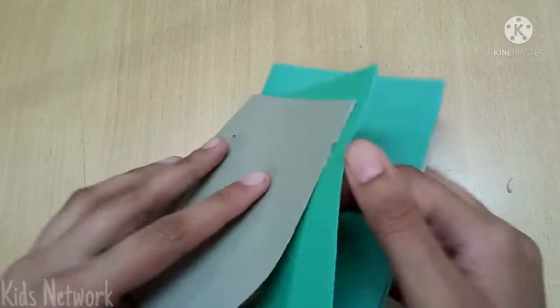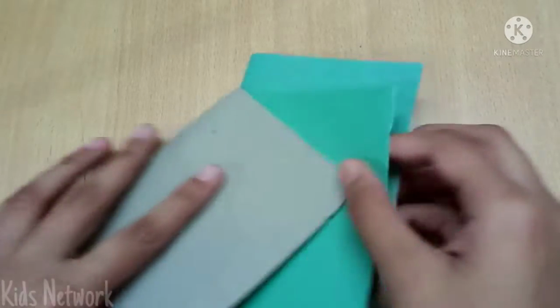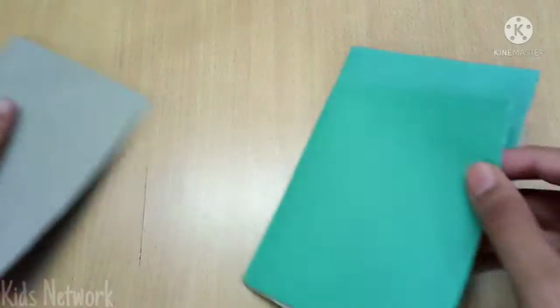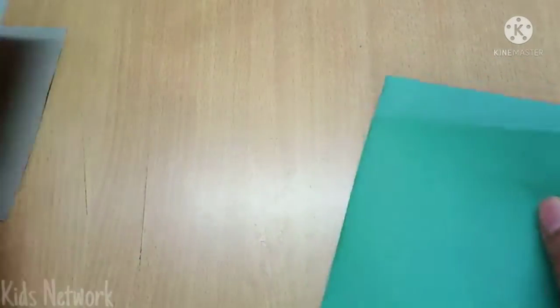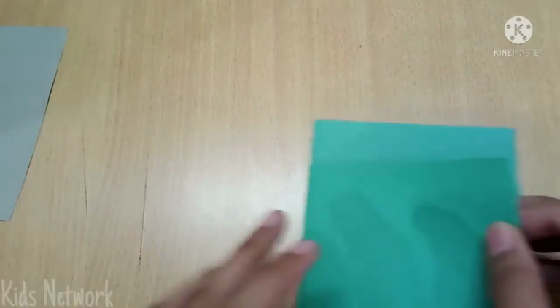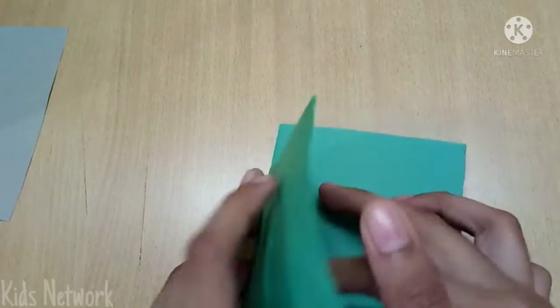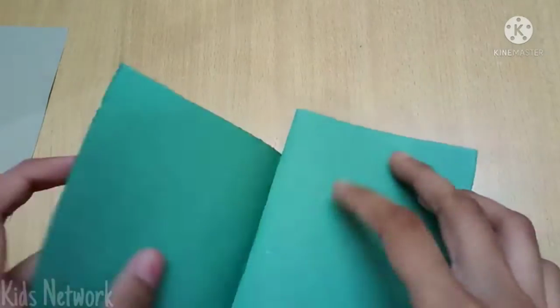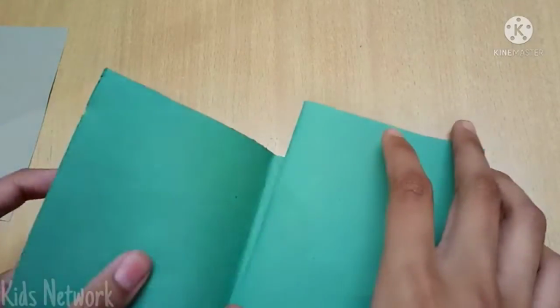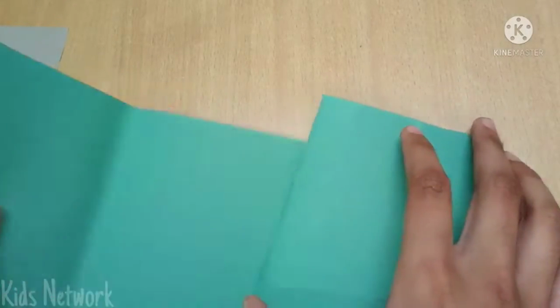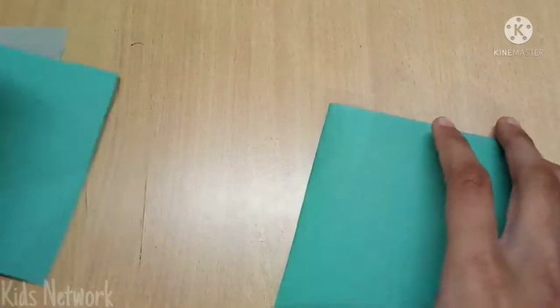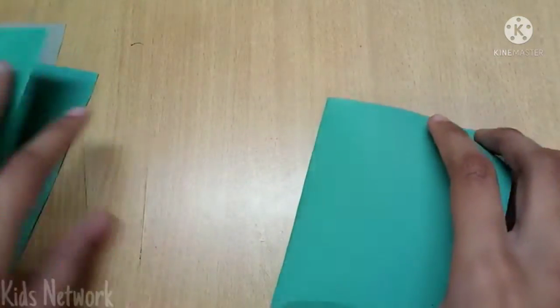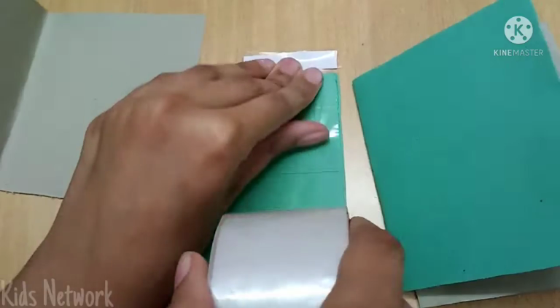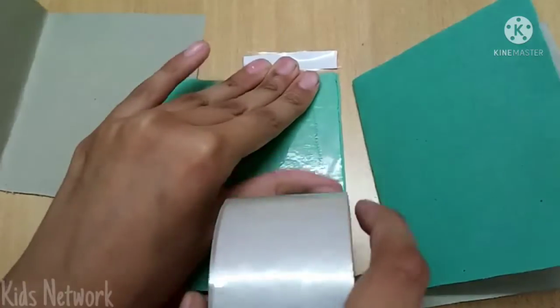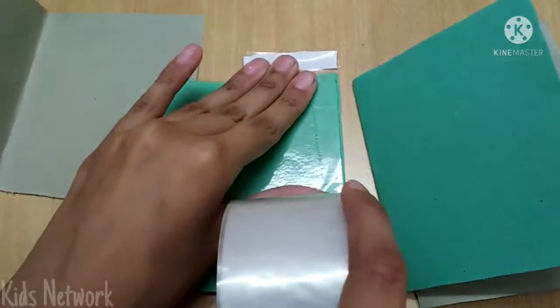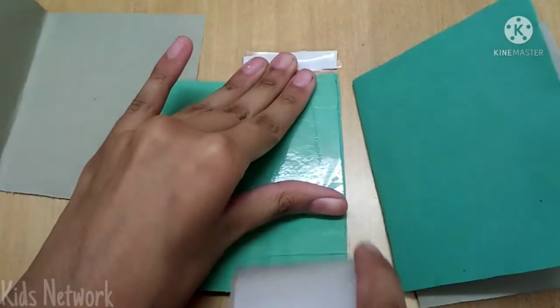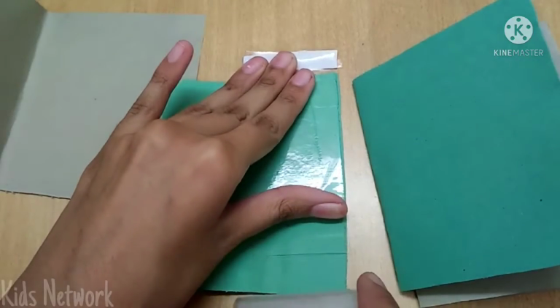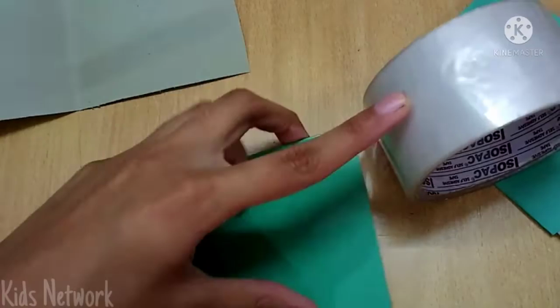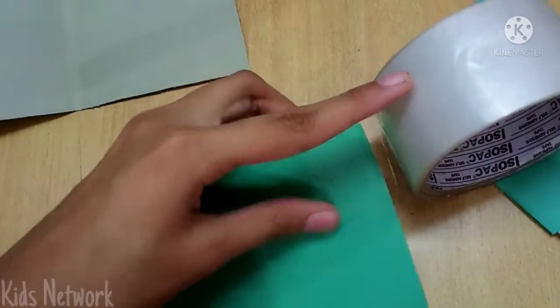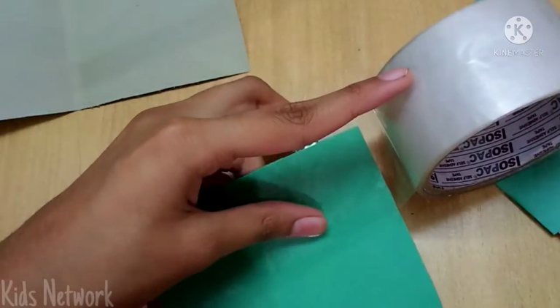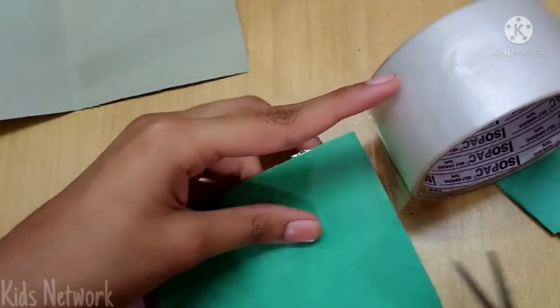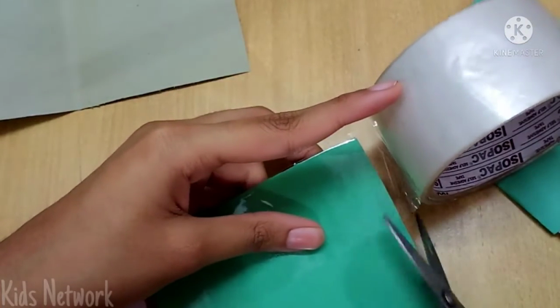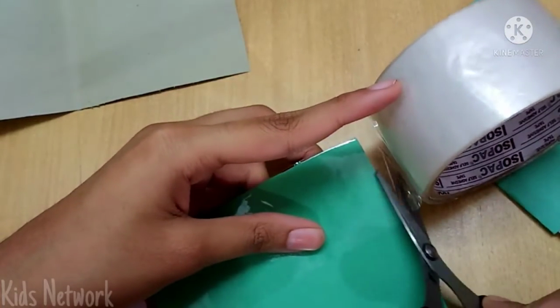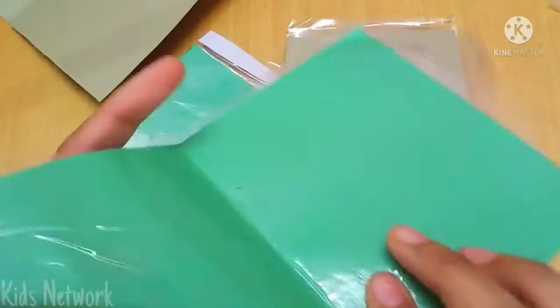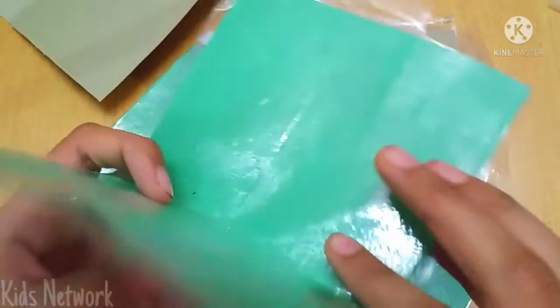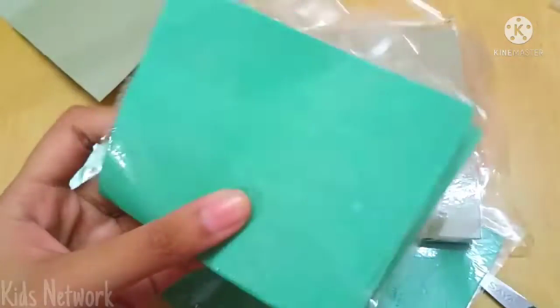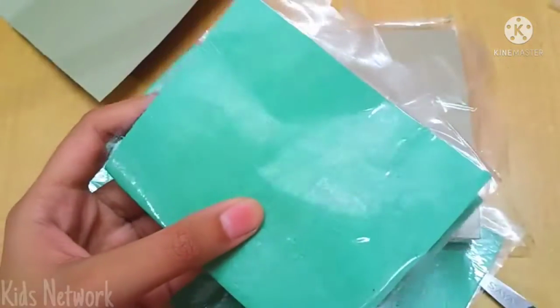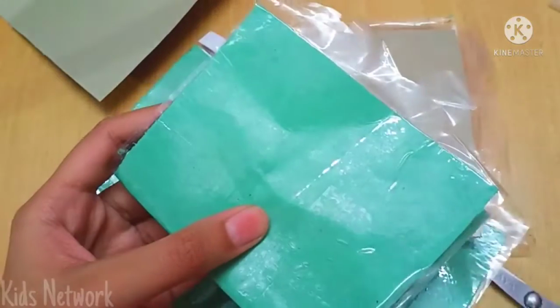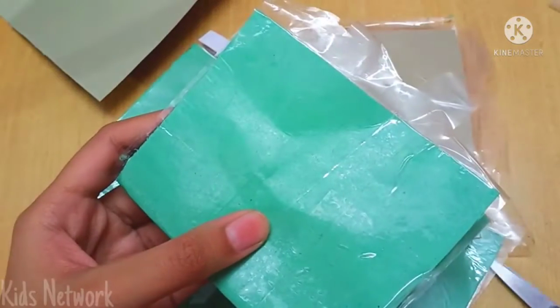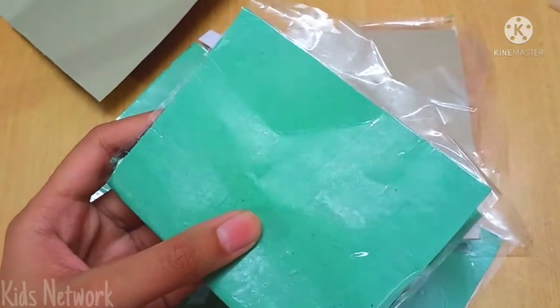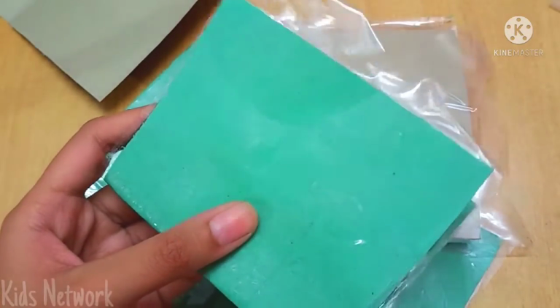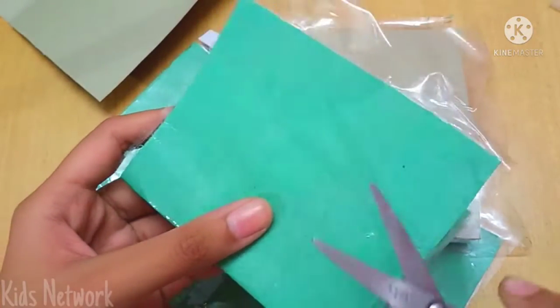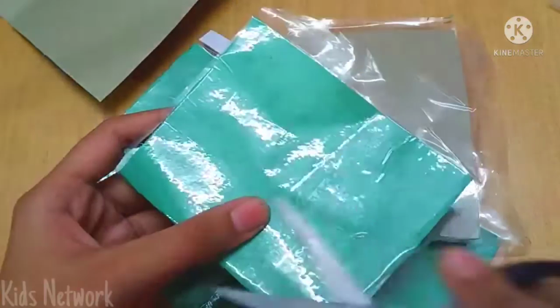Alright, now I will take individual sheets of paper and I am going to laminate them with cello tape. Let's cut out the excess pieces of tape.